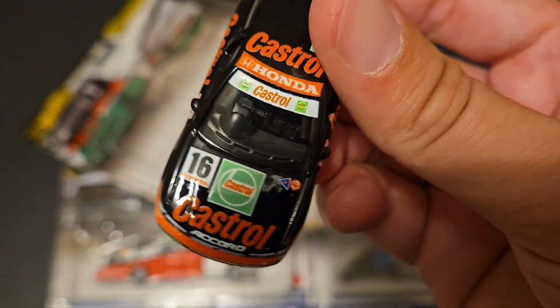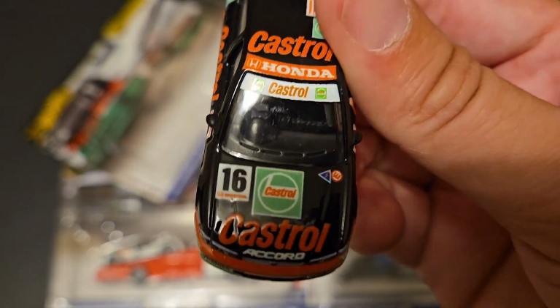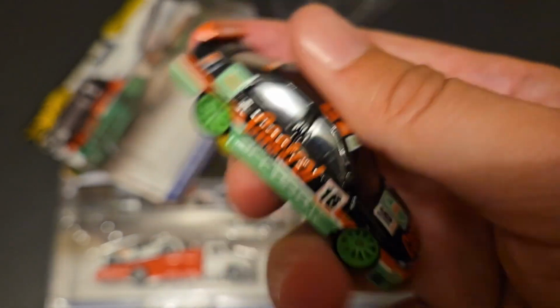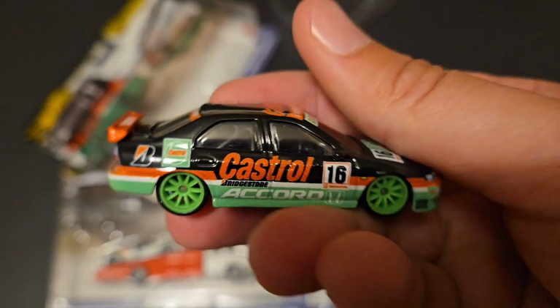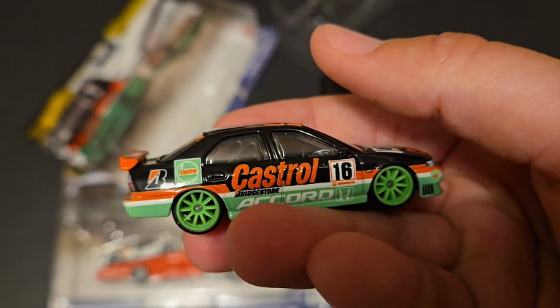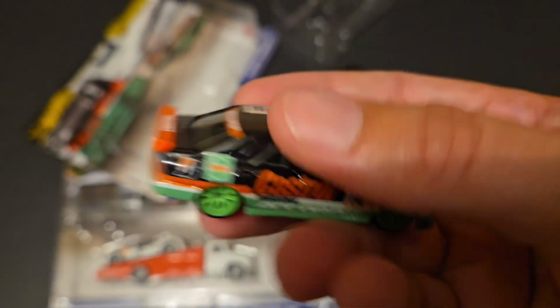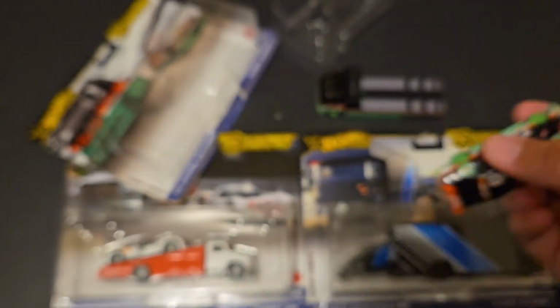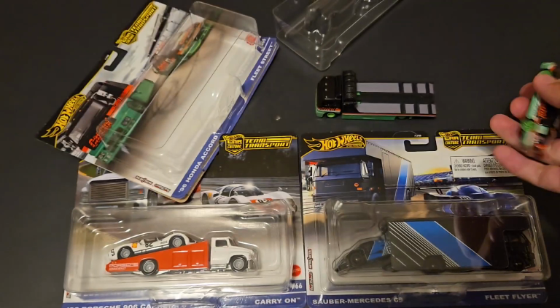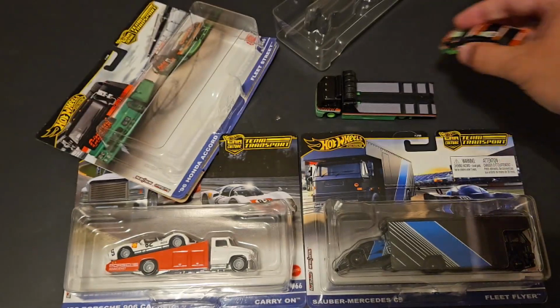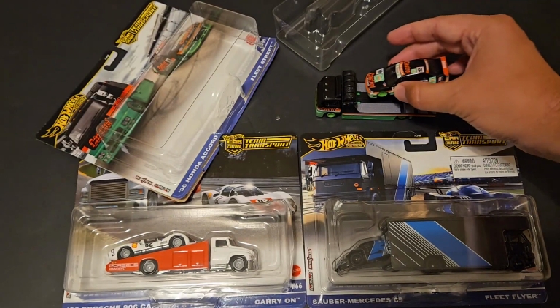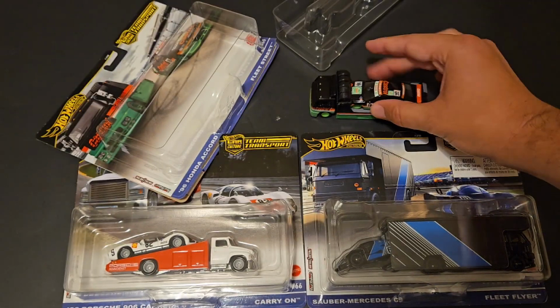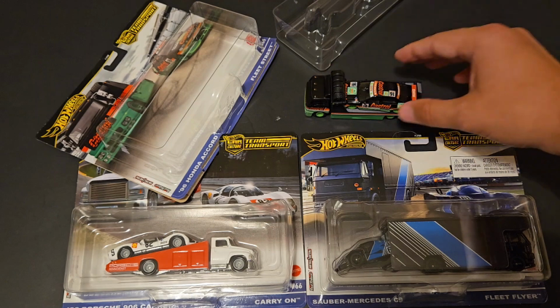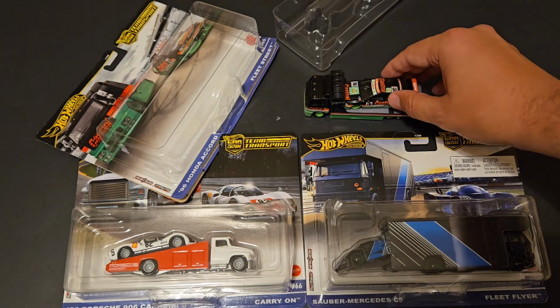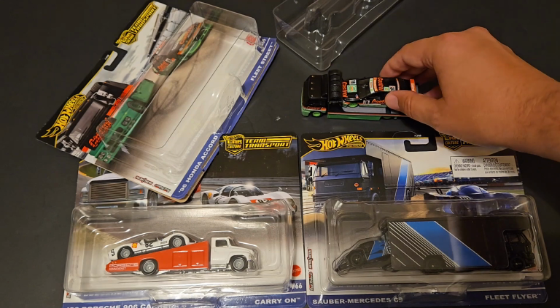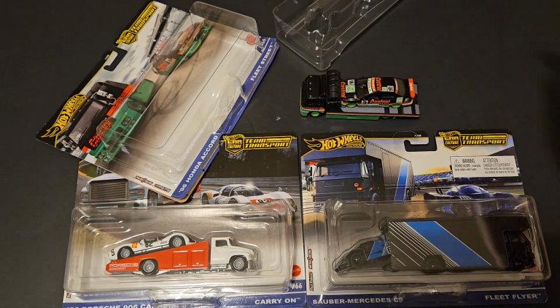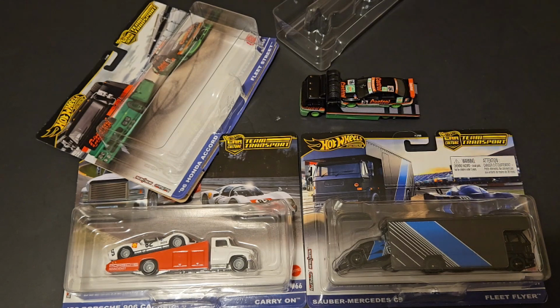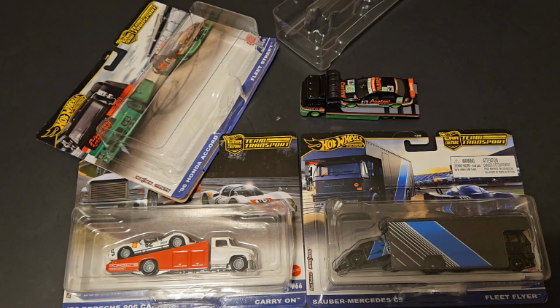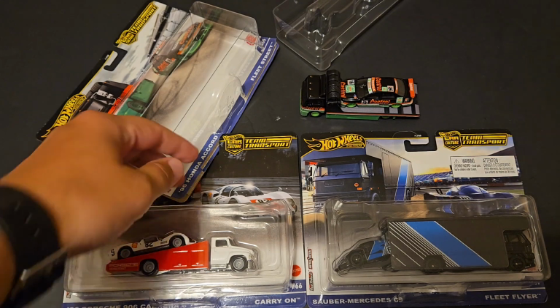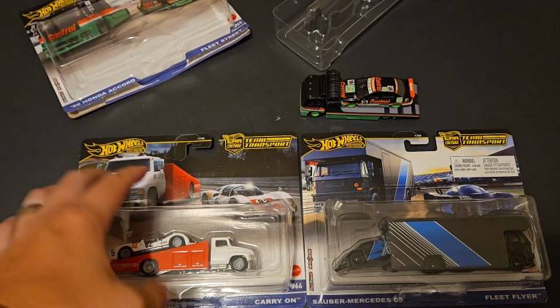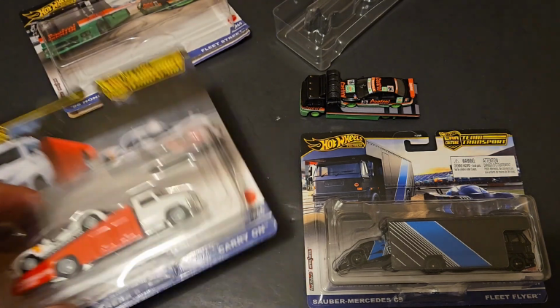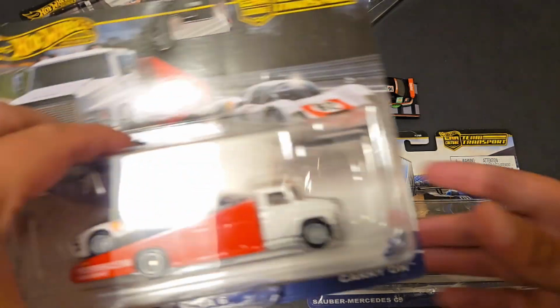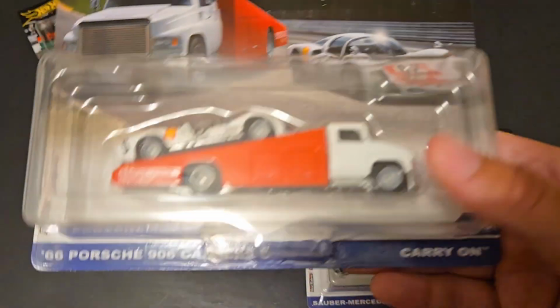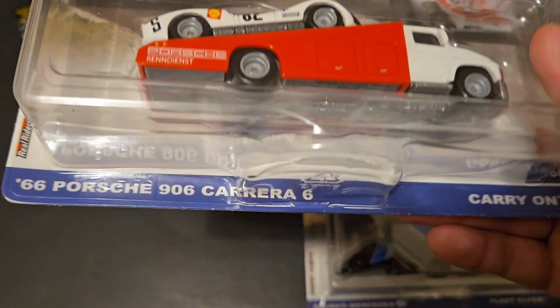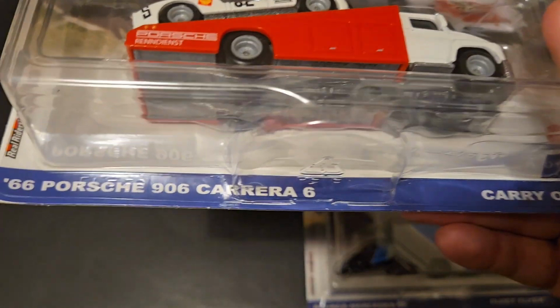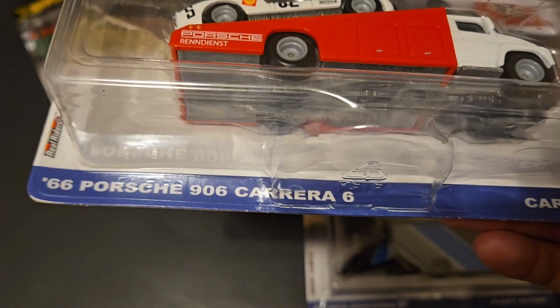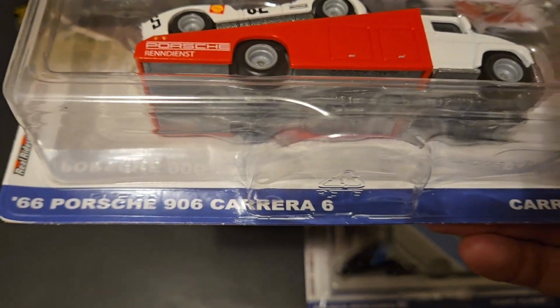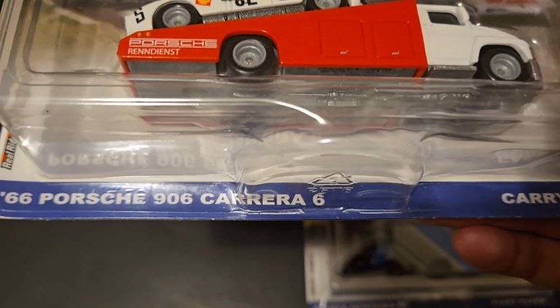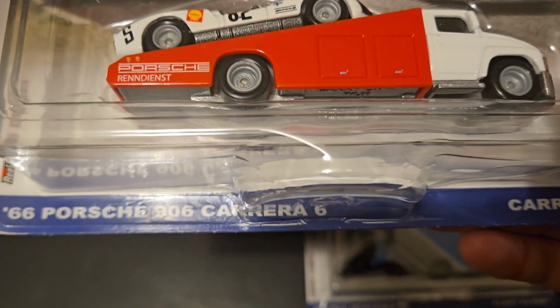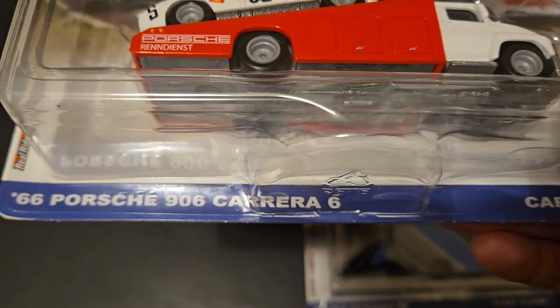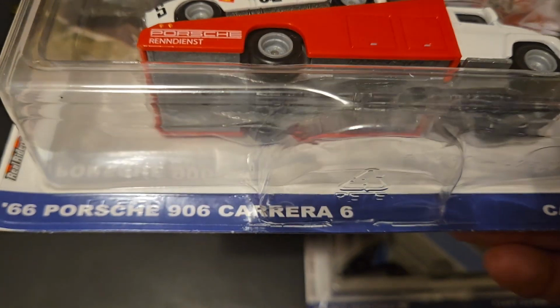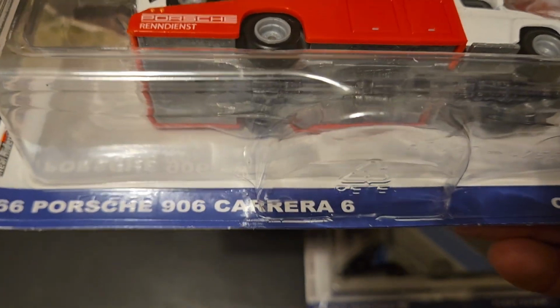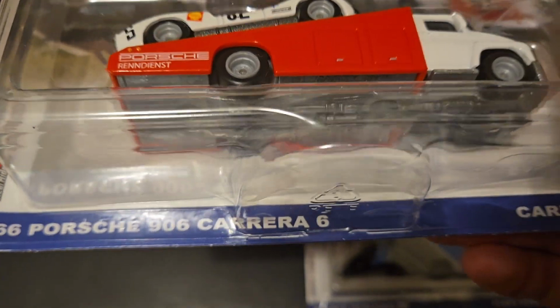Right hand drive. Finding all three at the same time made it easy so I can make a video as soon as possible for you all. Next up, we have the 66 Porsche 906 Carrera 6.